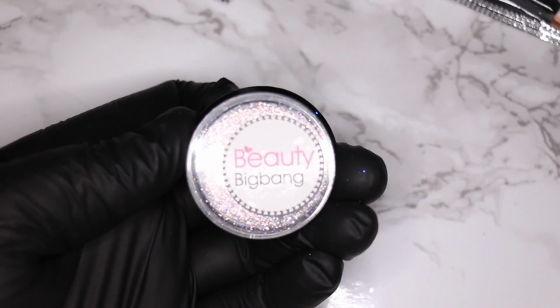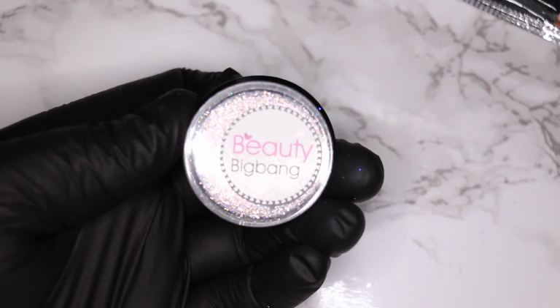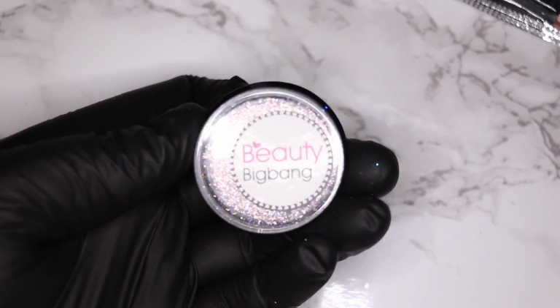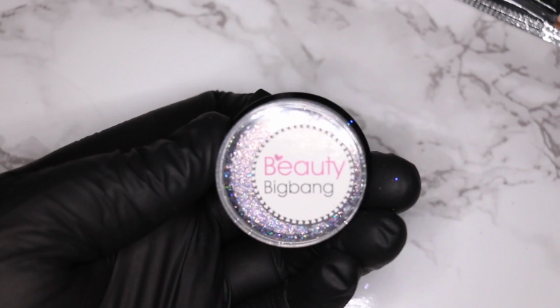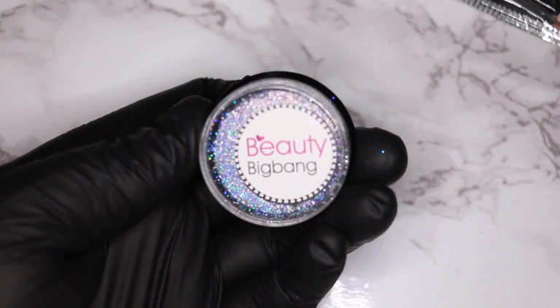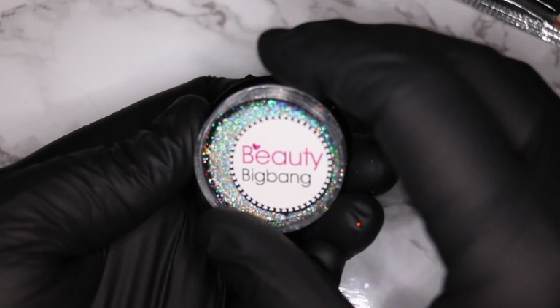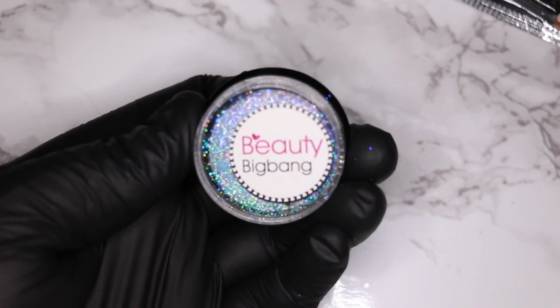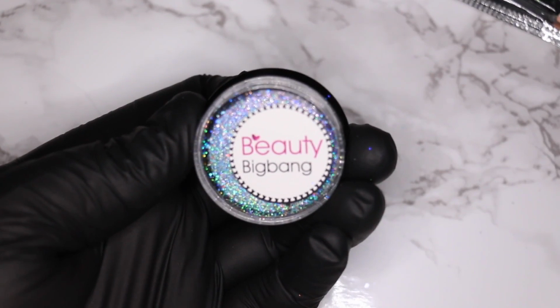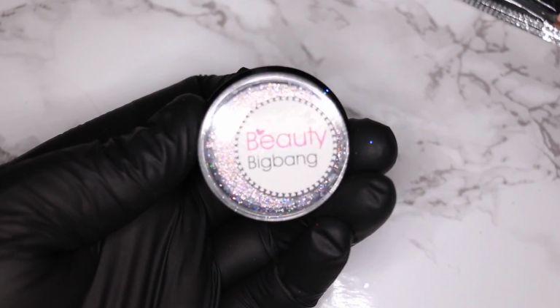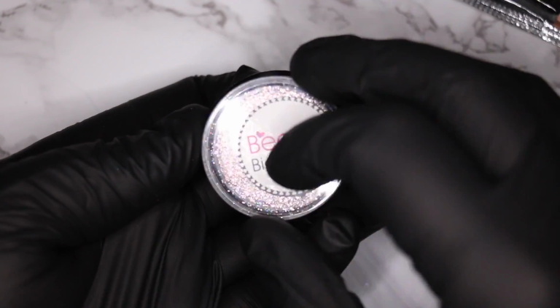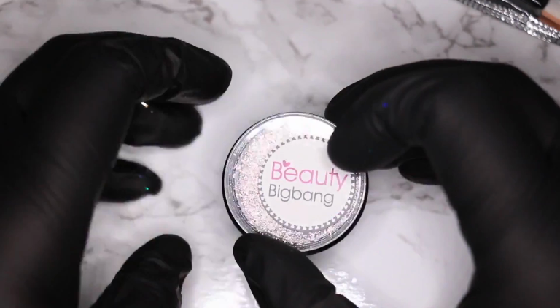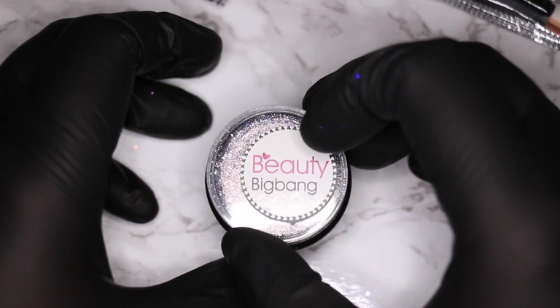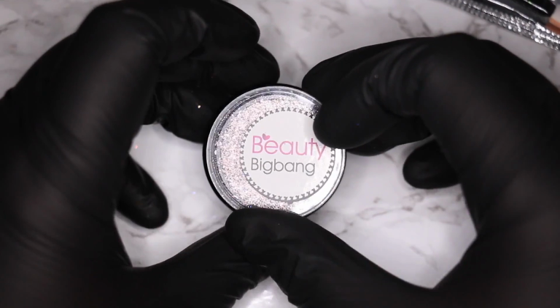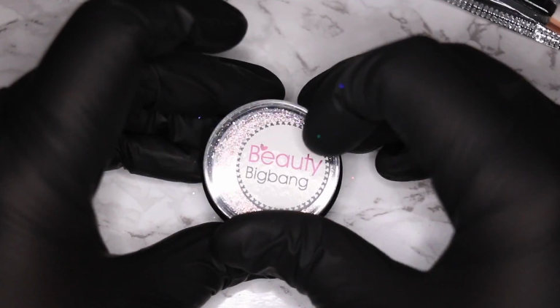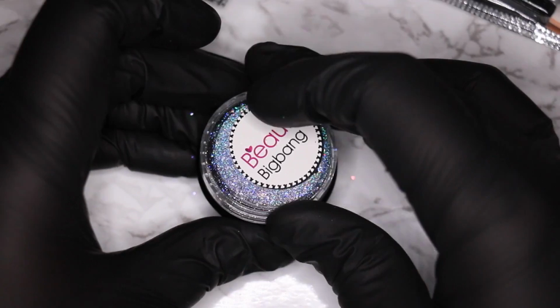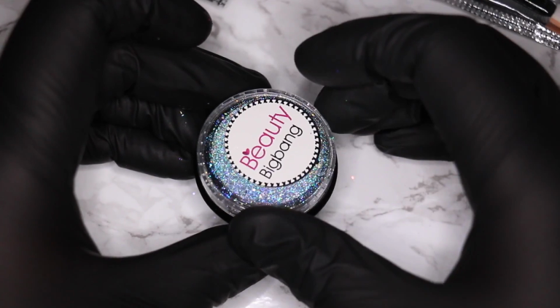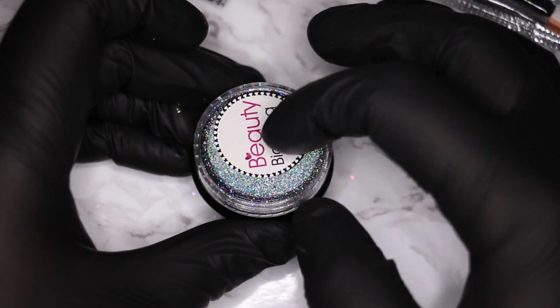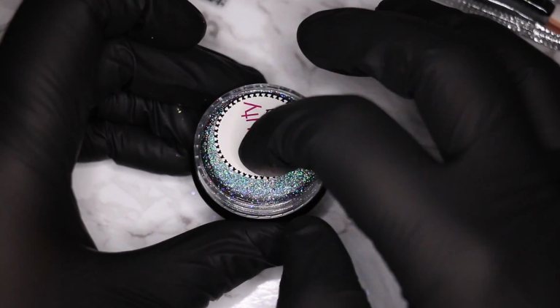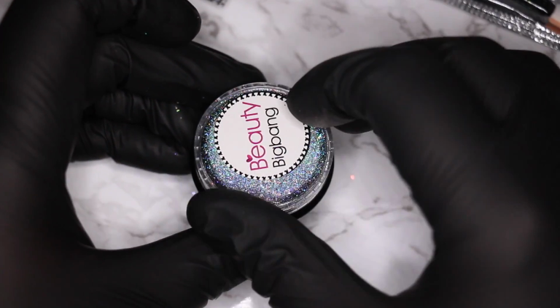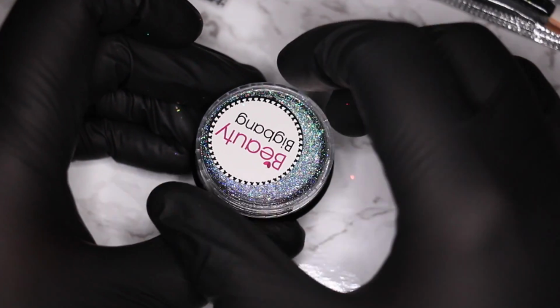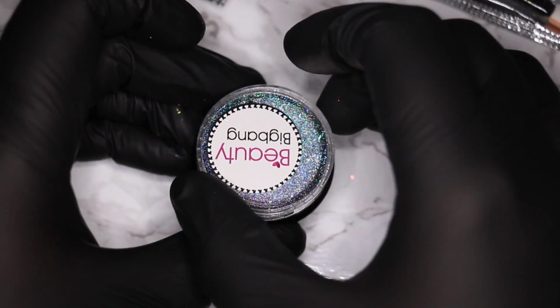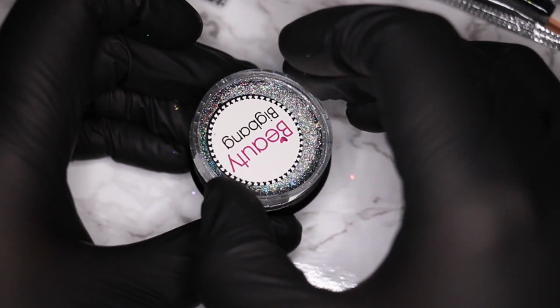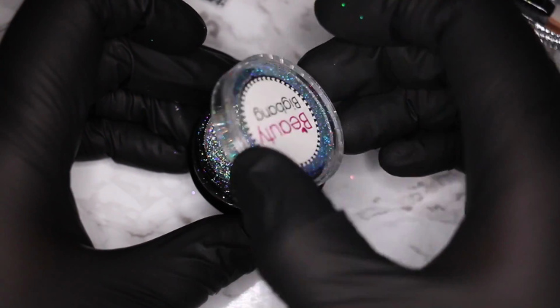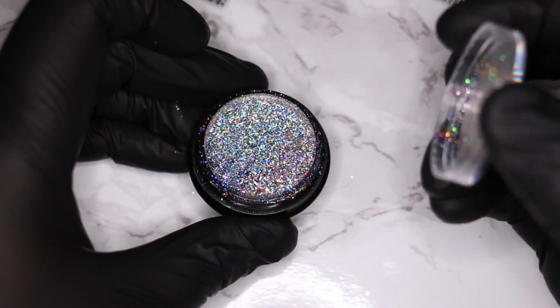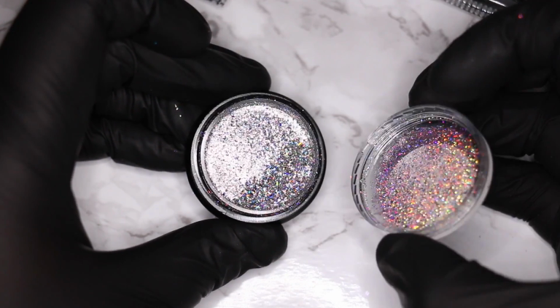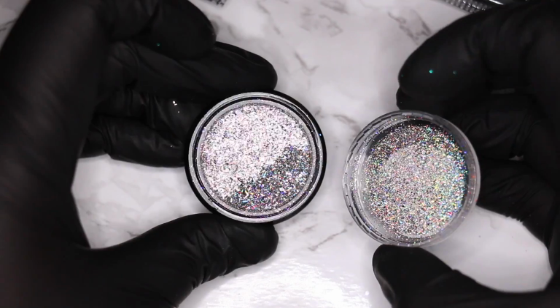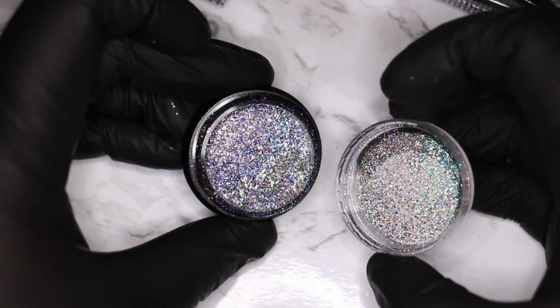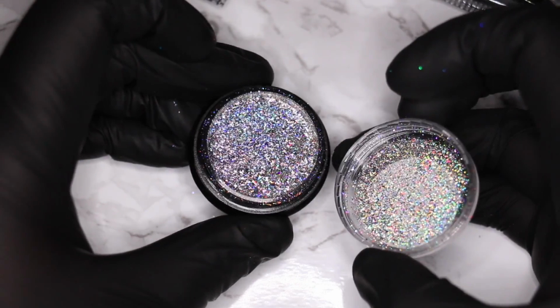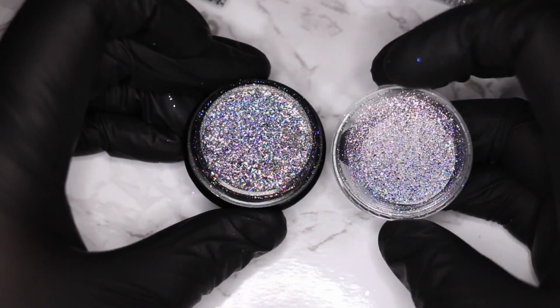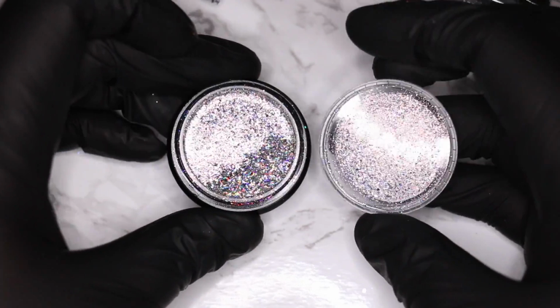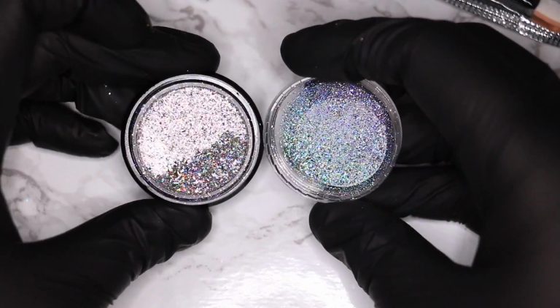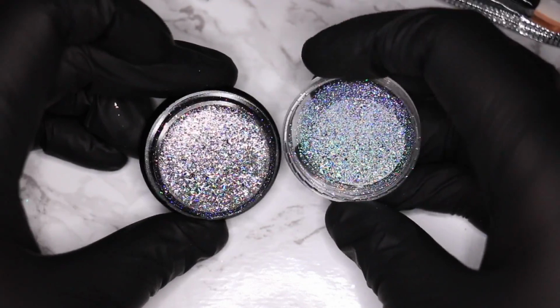The packaging is really nice but you have to remember to keep the jar flat when you open it, because the amount in this jar is not a whole lot — but you don't need a whole lot — so be careful when you open the jar.